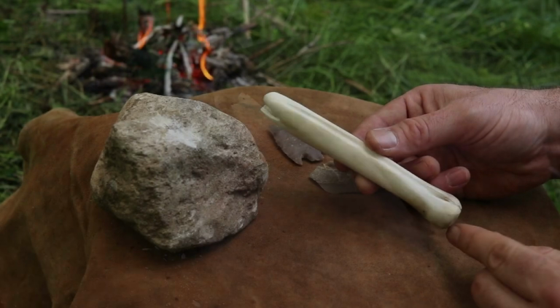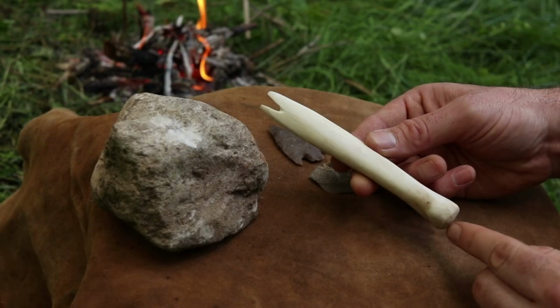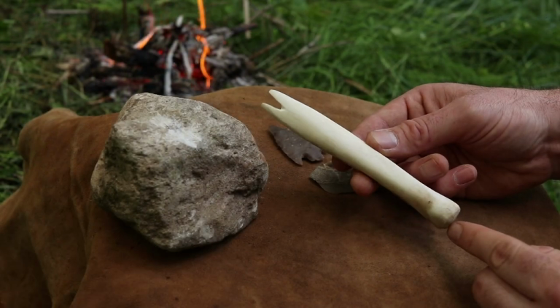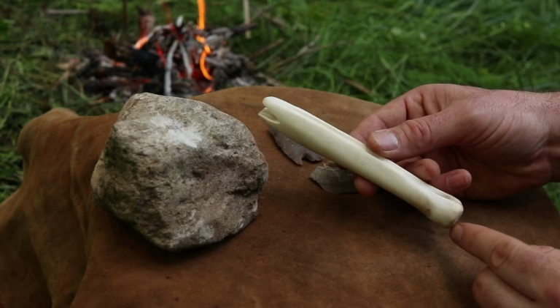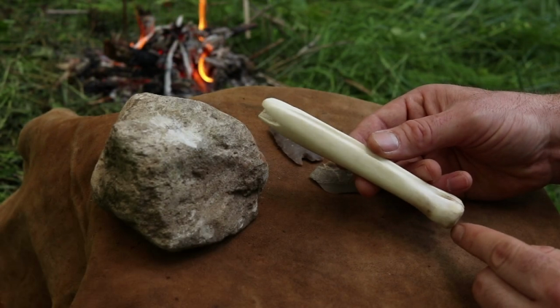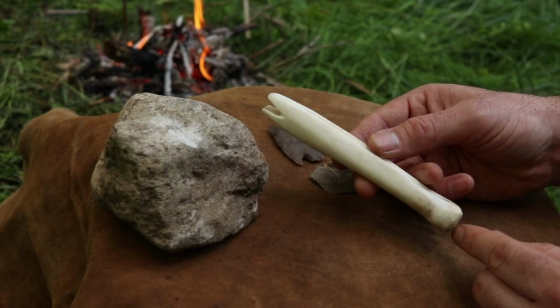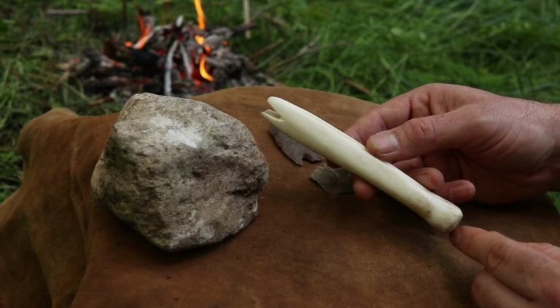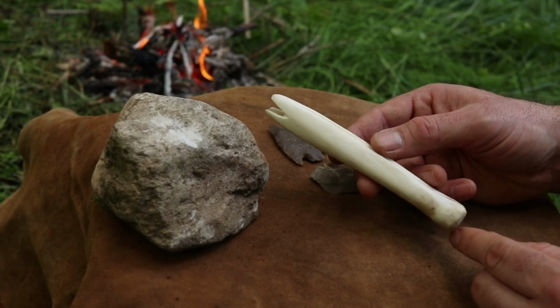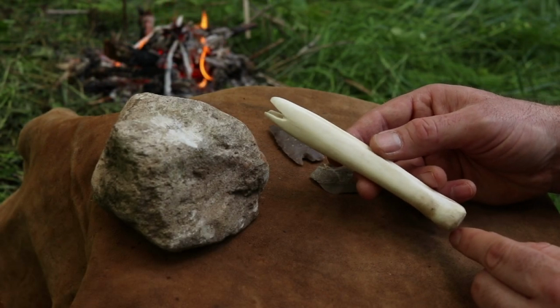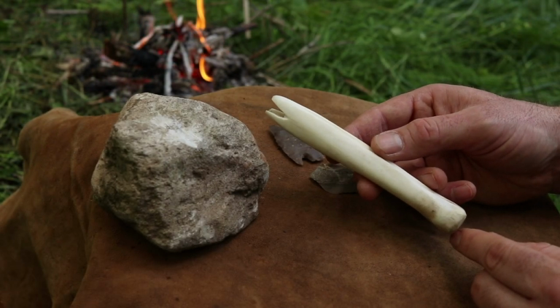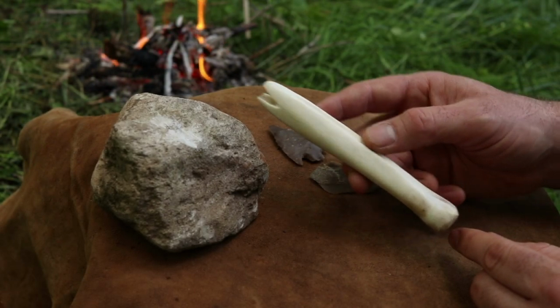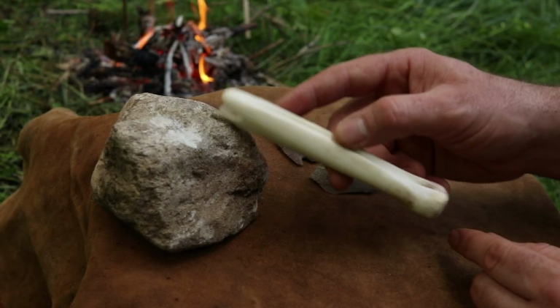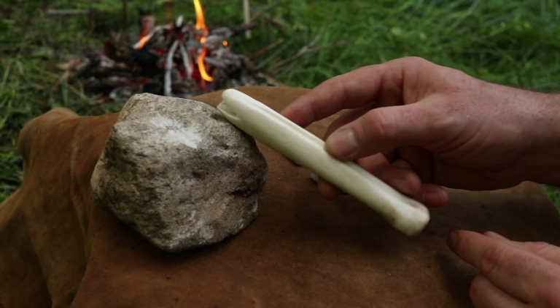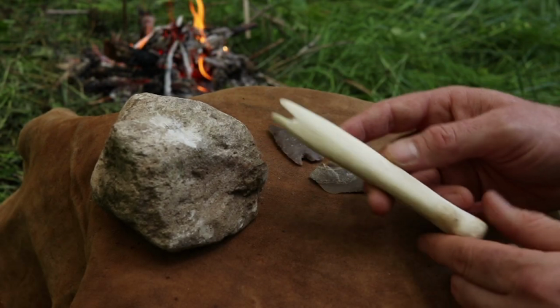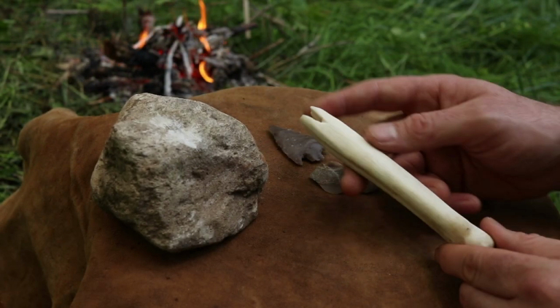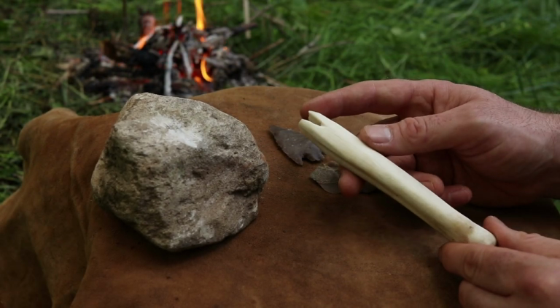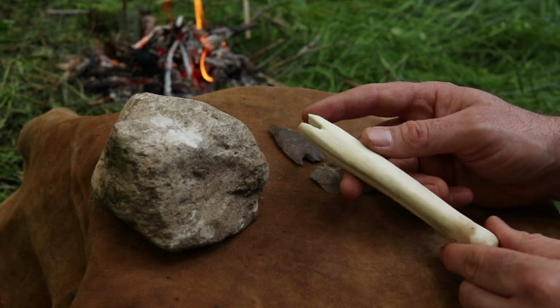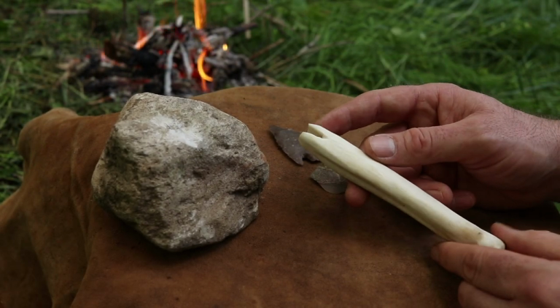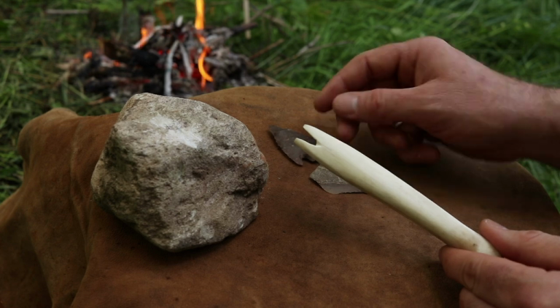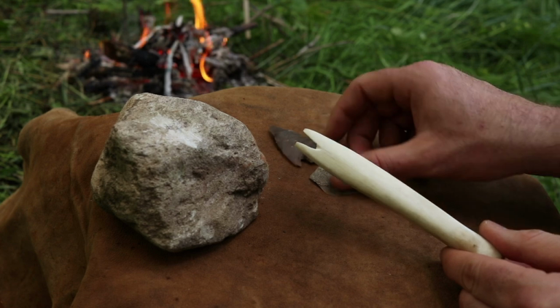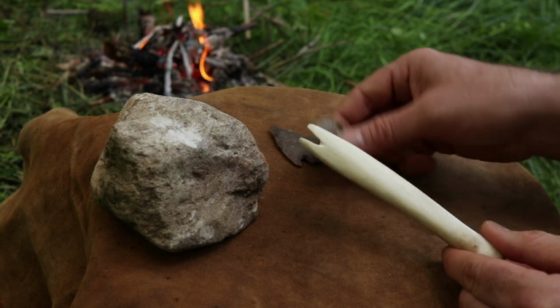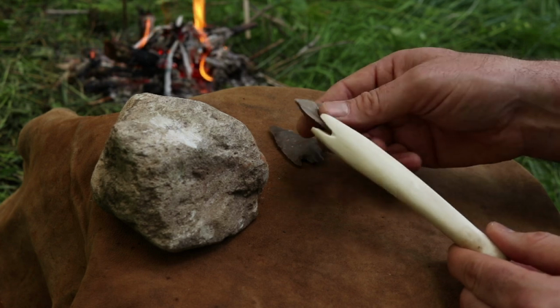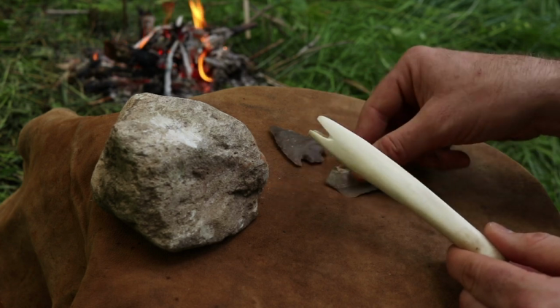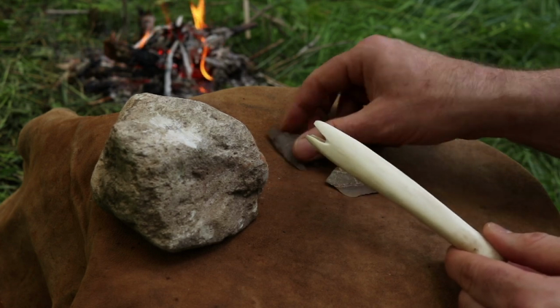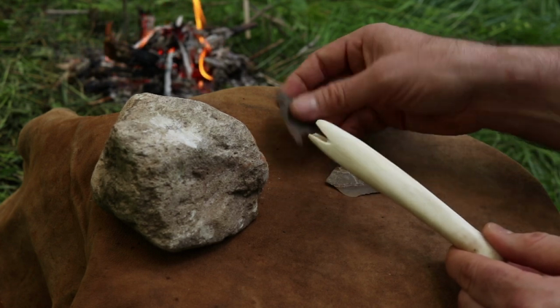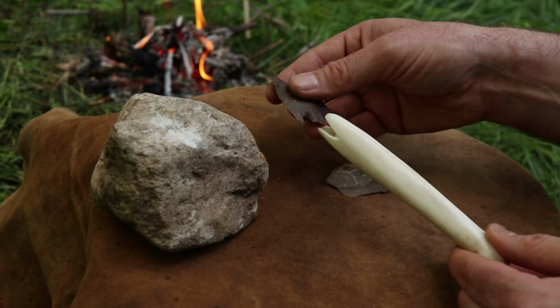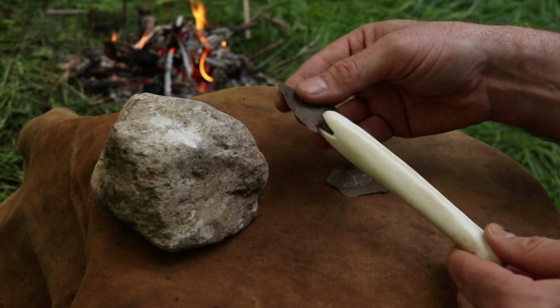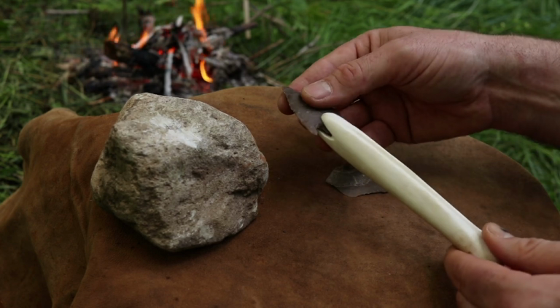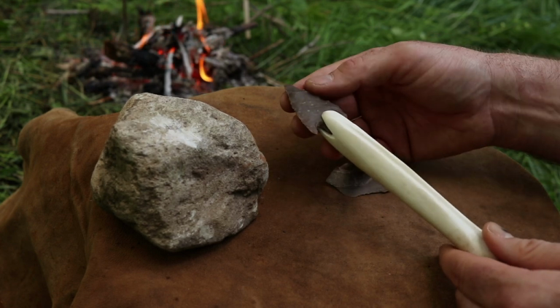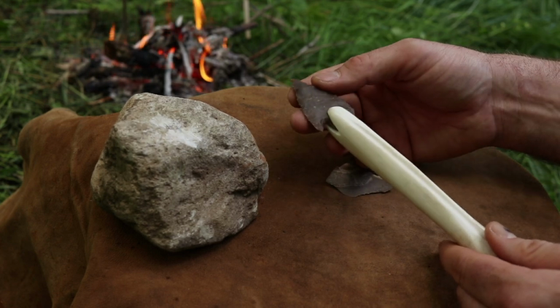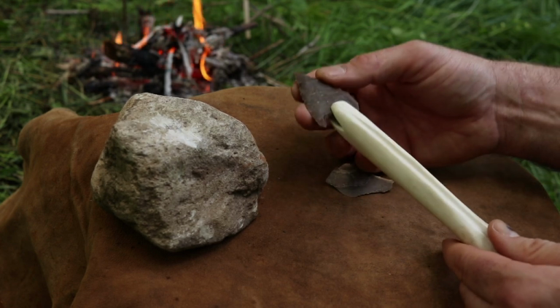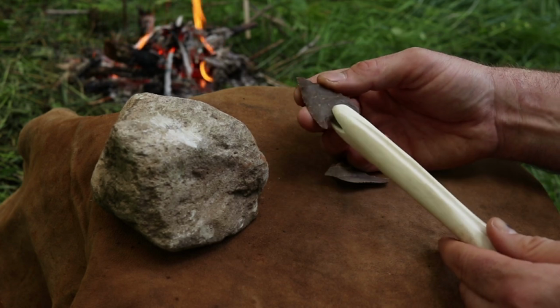I've been shaping our deer leg bone handle. I smoothed all the rough edges on a piece of pumice and then carved a notch on the end with a flint flake. Now it fits our blade and we're ready to haft it.